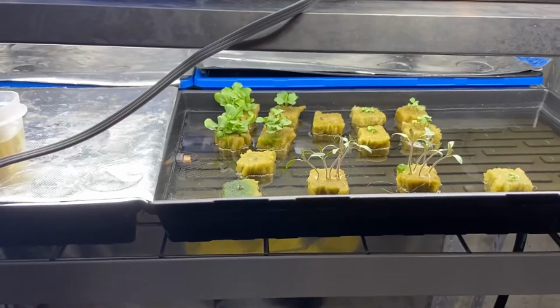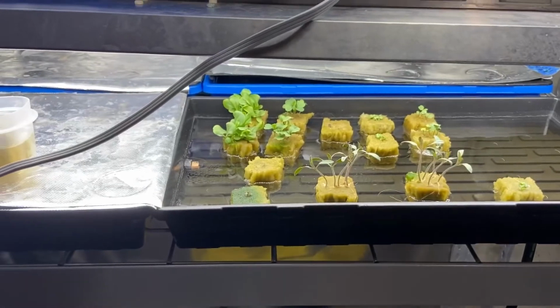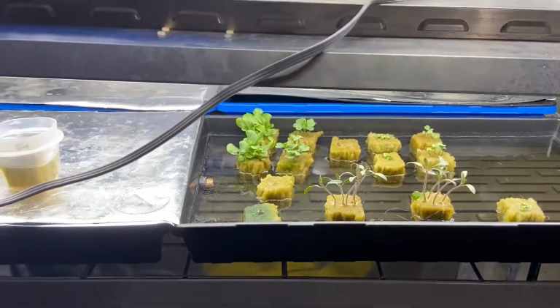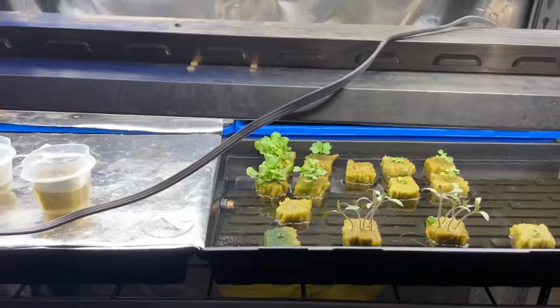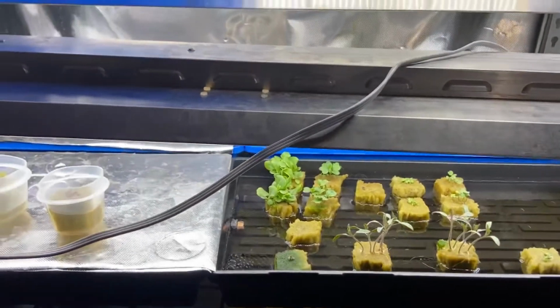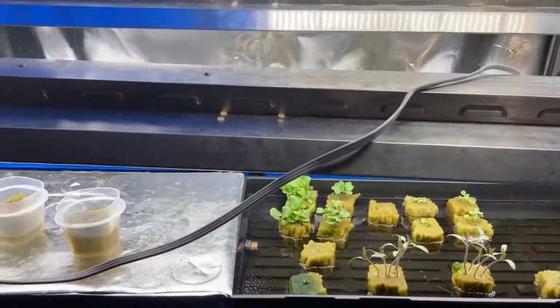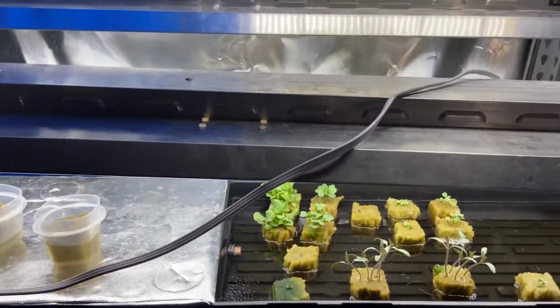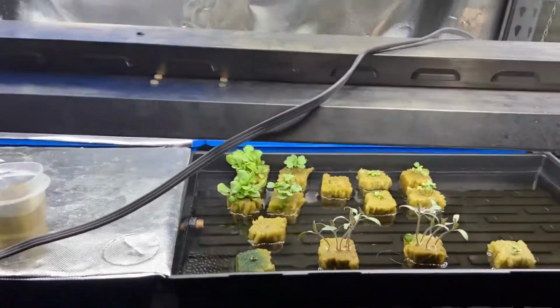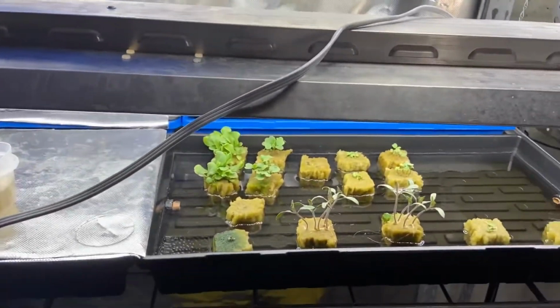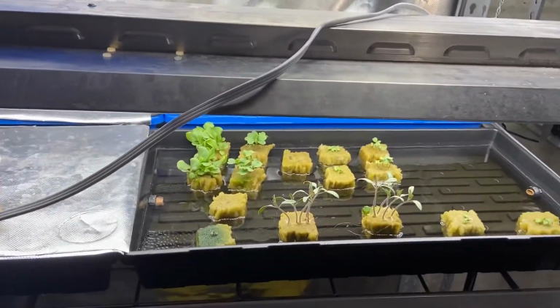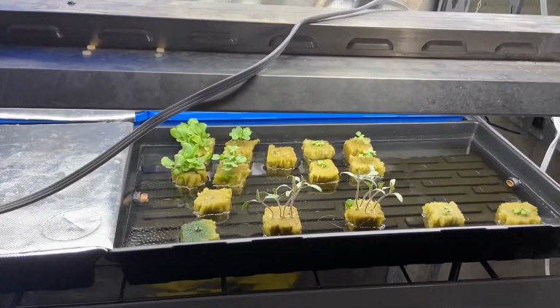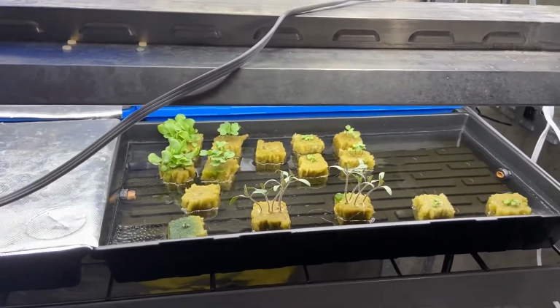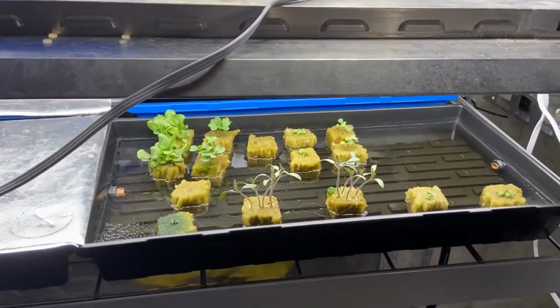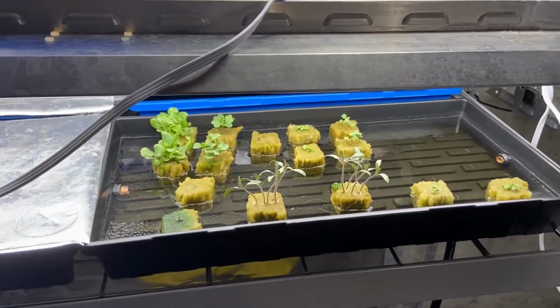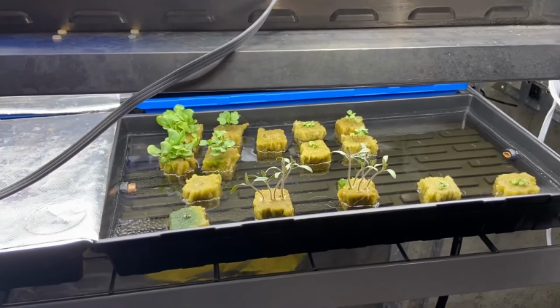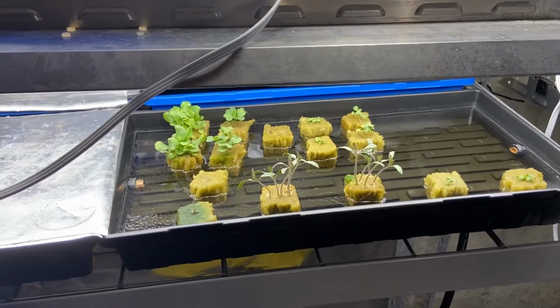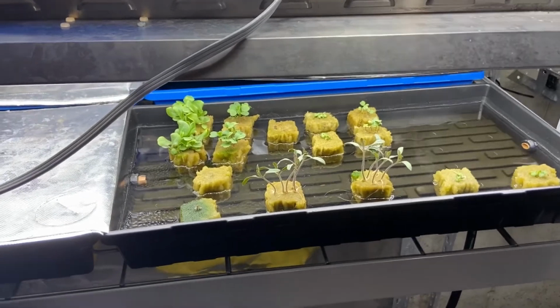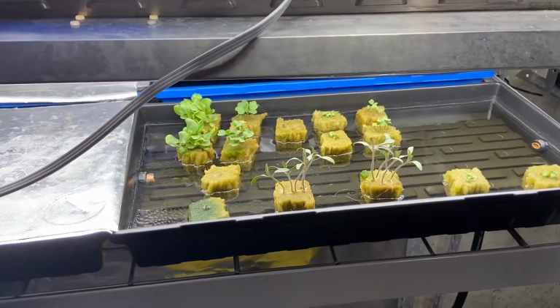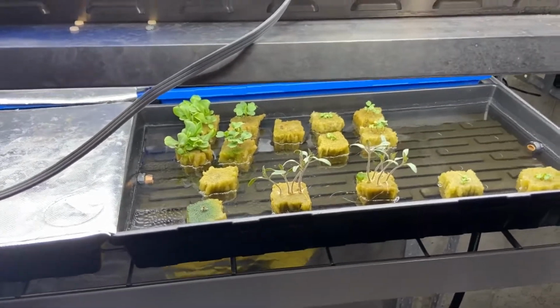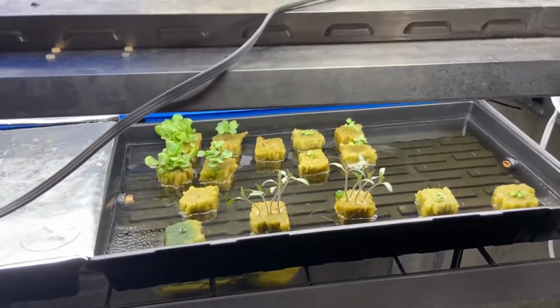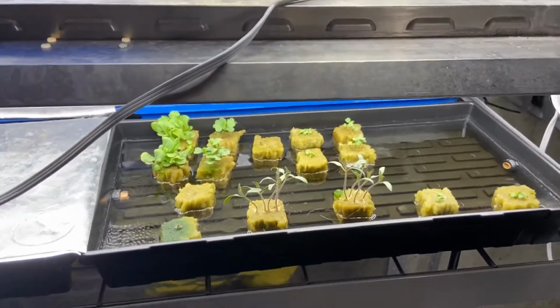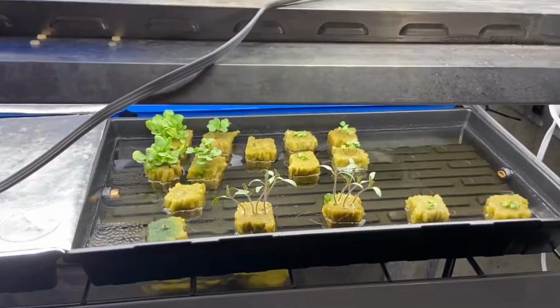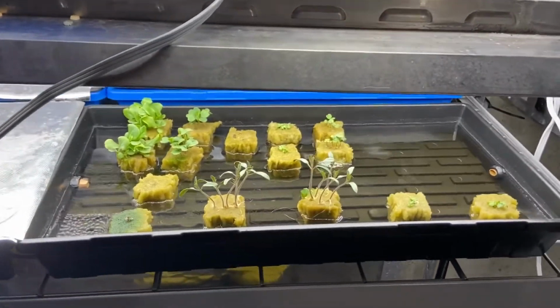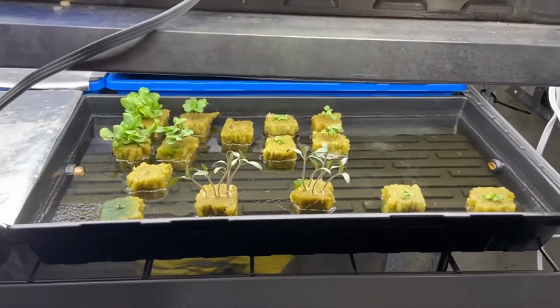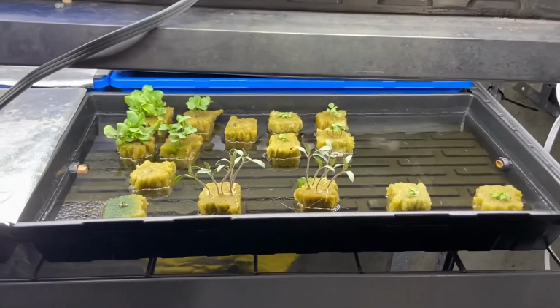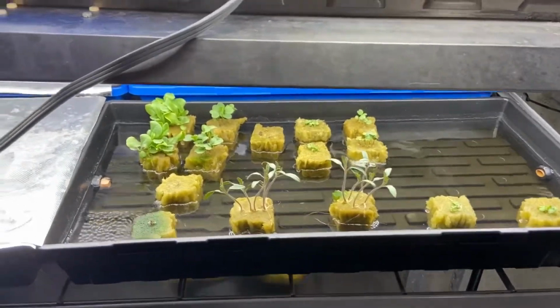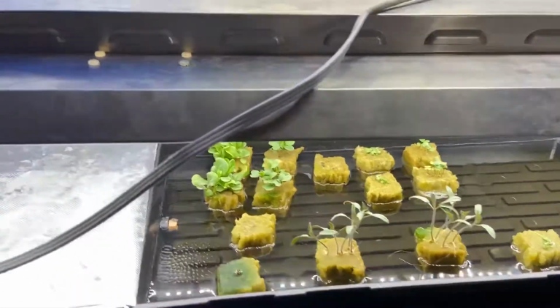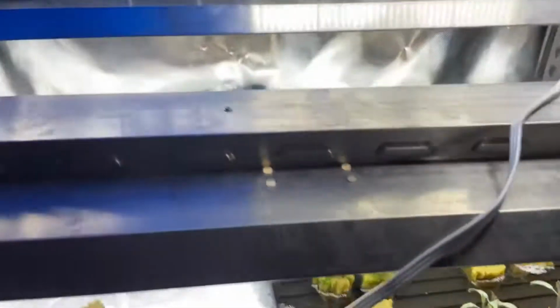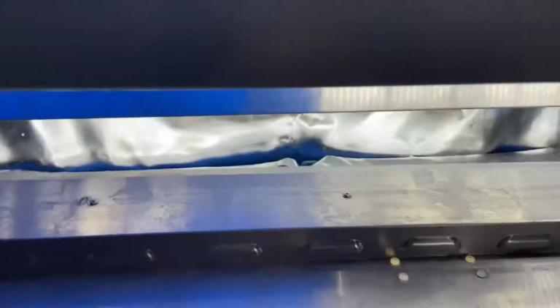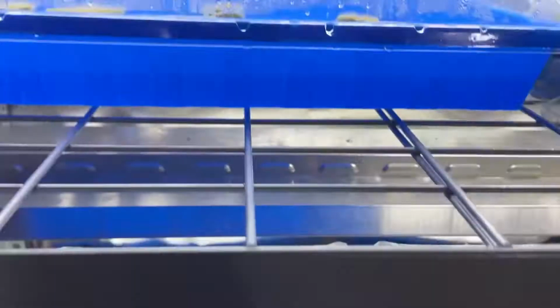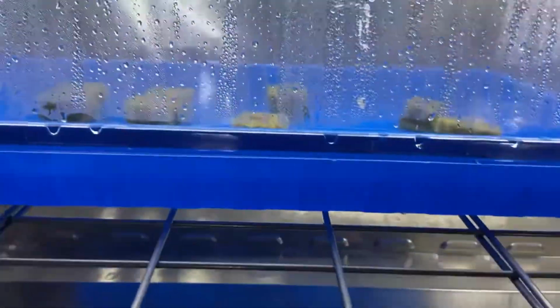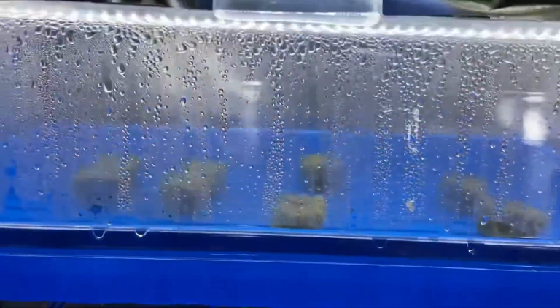Okay, so for the long answer, I'm going to show you my process of how I go from seed to seedling to adult plant. First, I start off here in this dome.